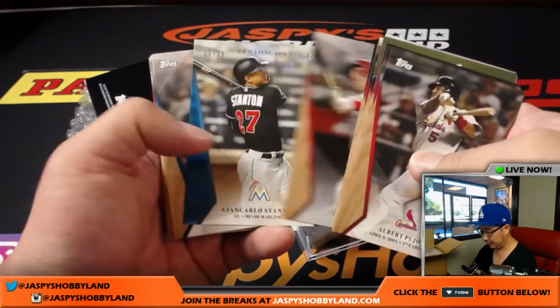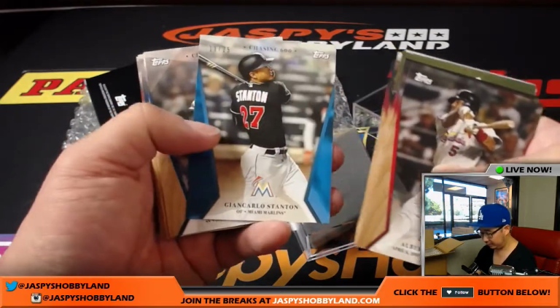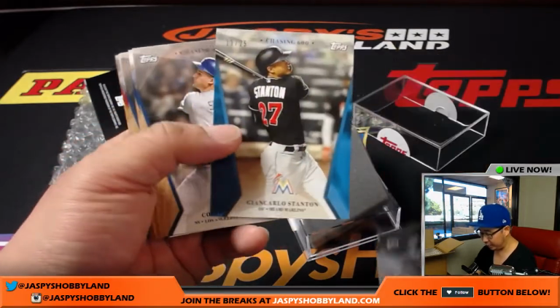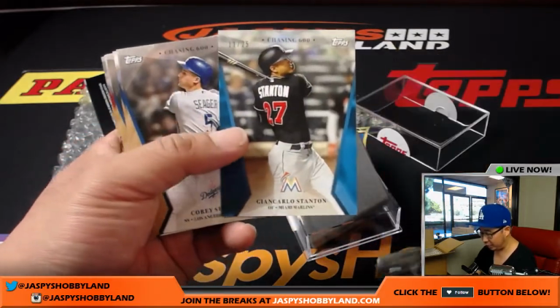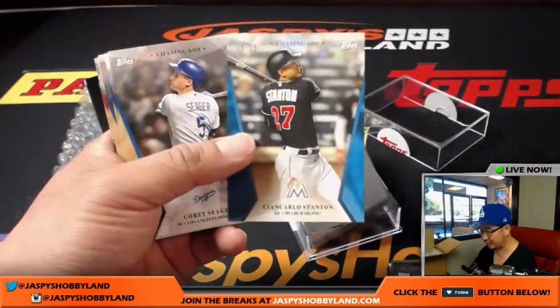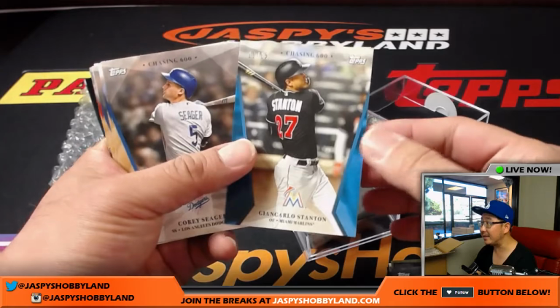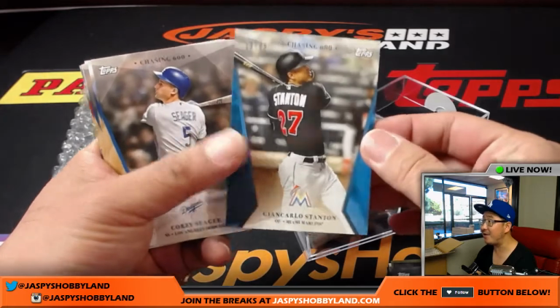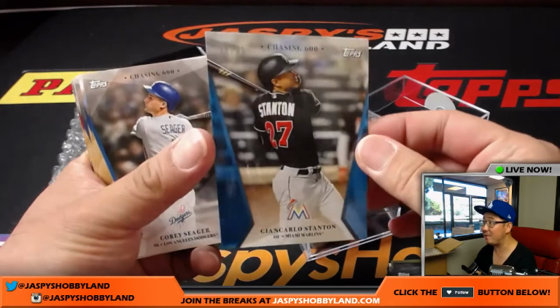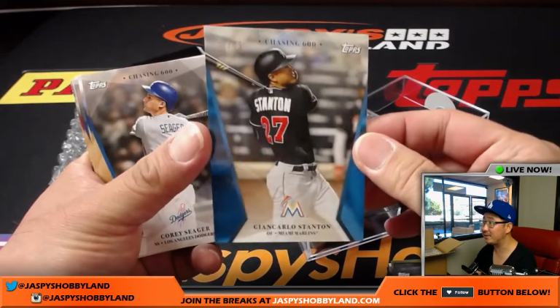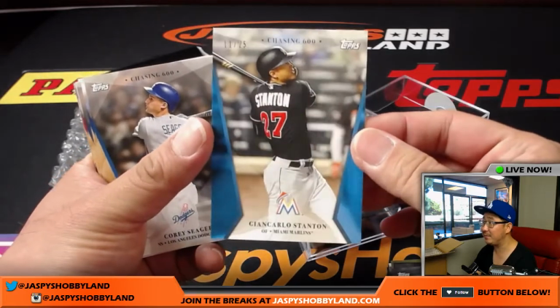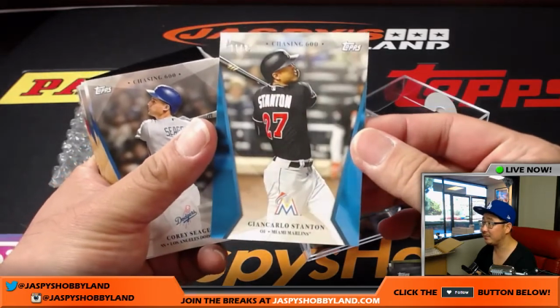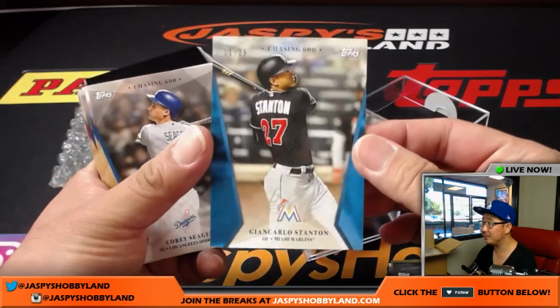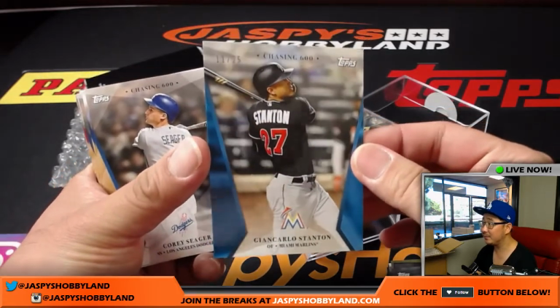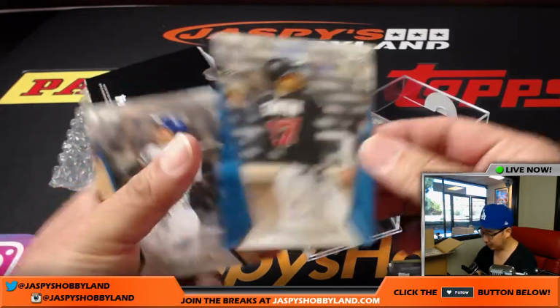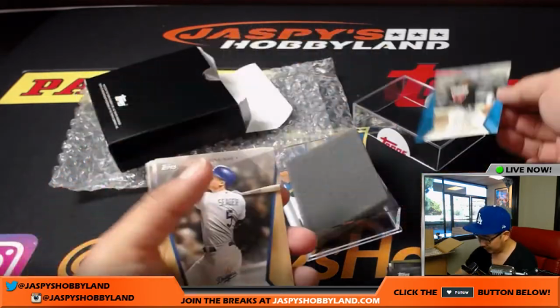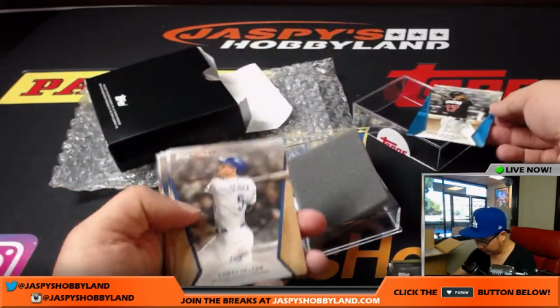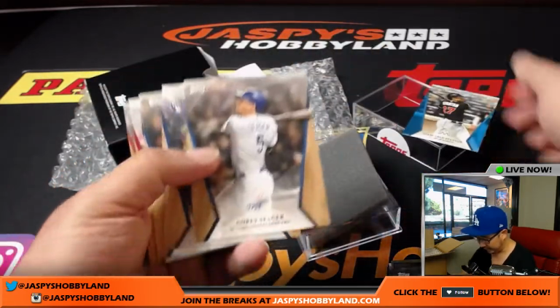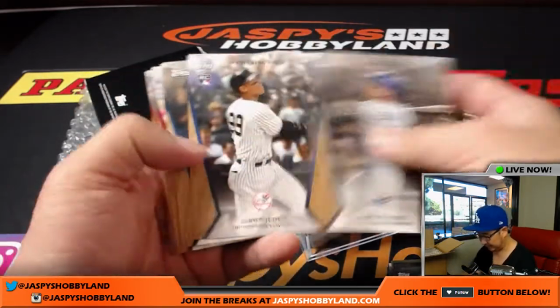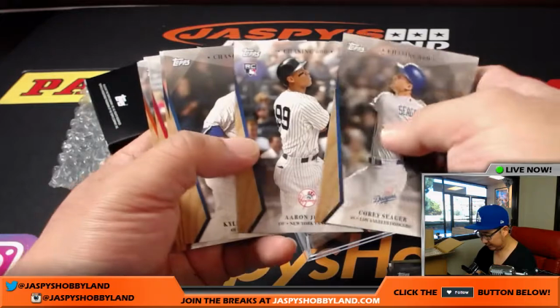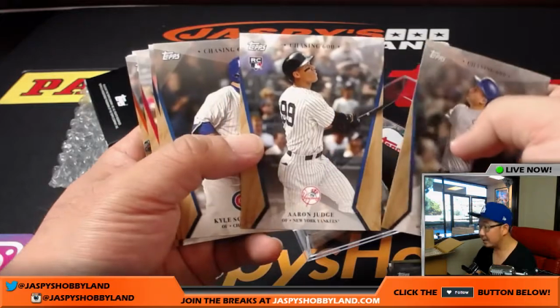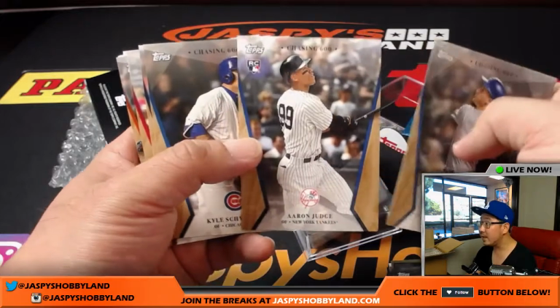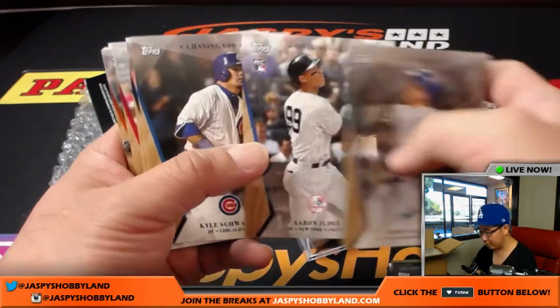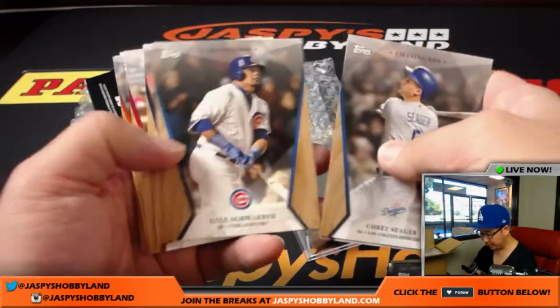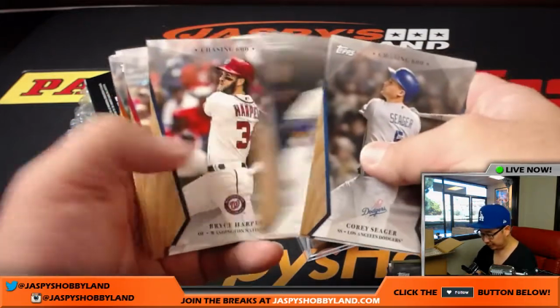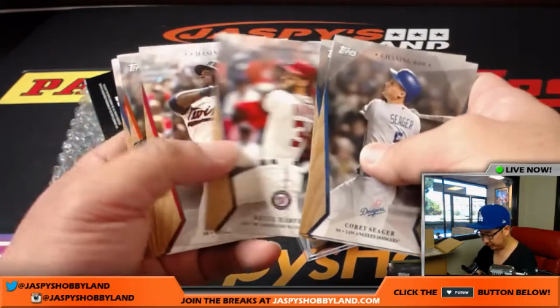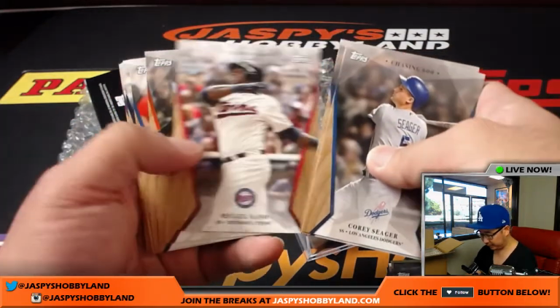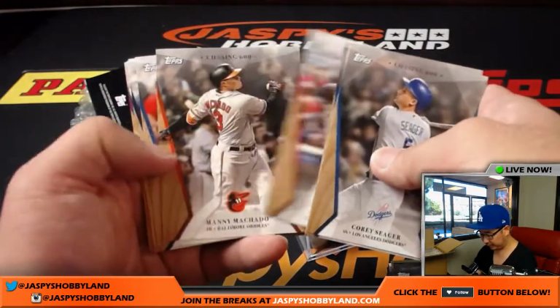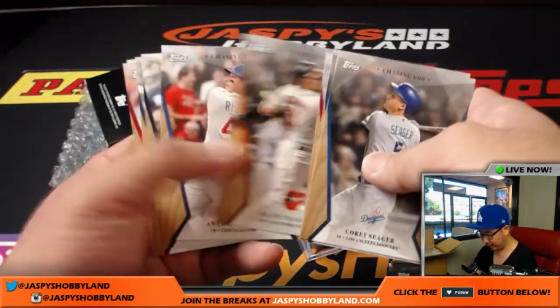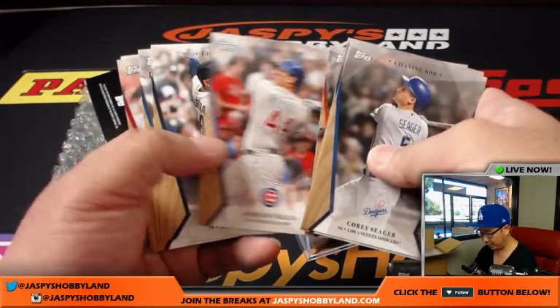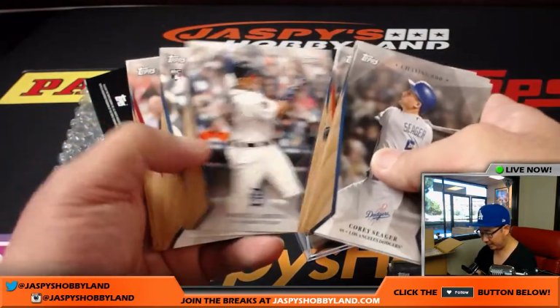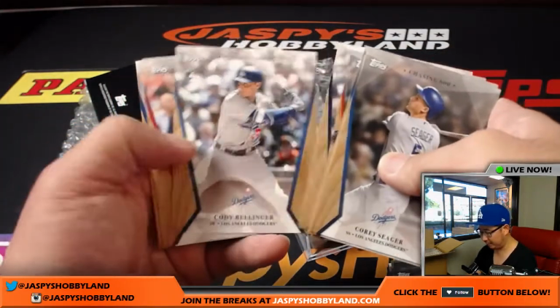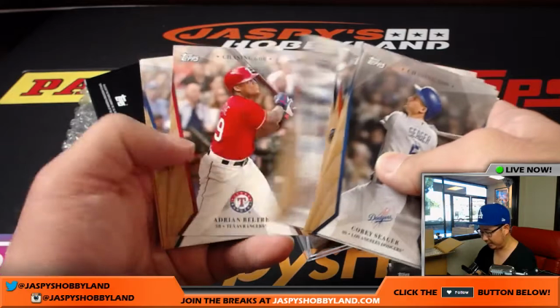So, another Giancarlo Stanton — 11 out of 25 this time. This one's for Dennis. There's the Aaron Judge. And there are the rest of the set.